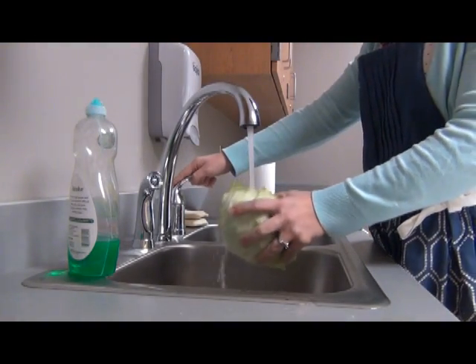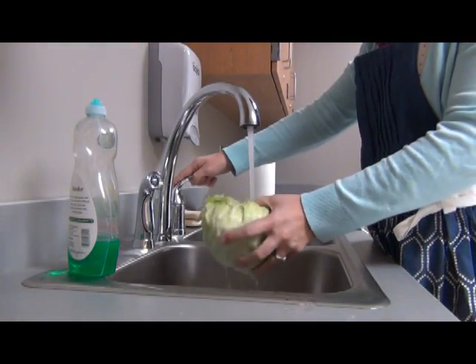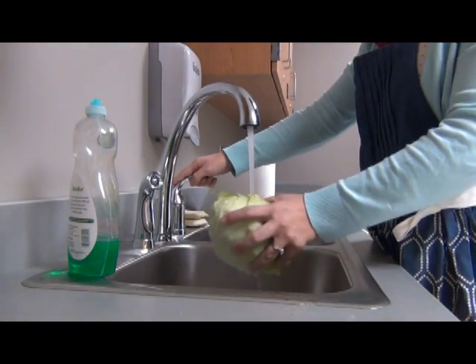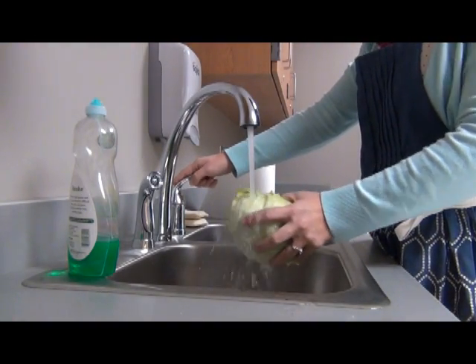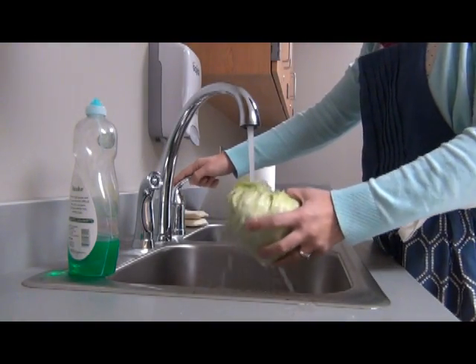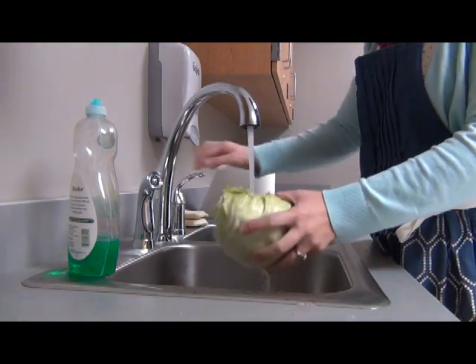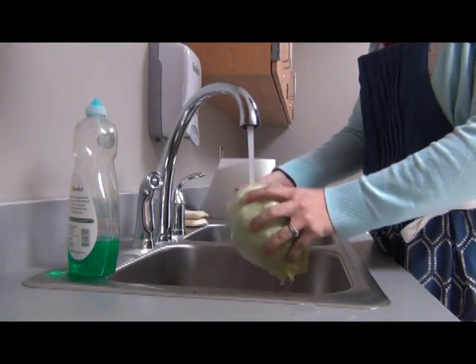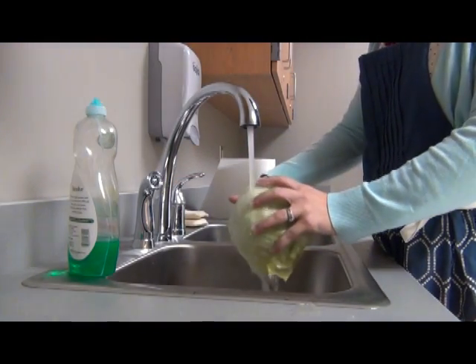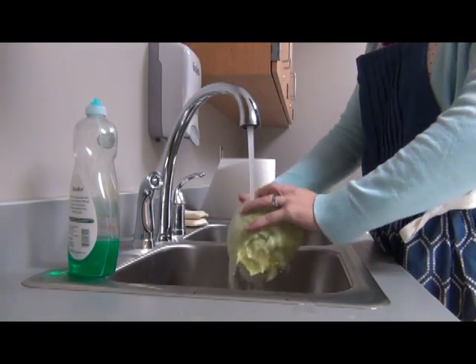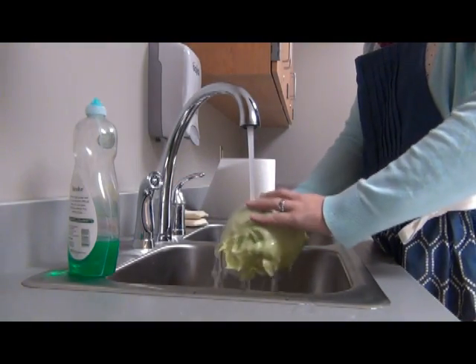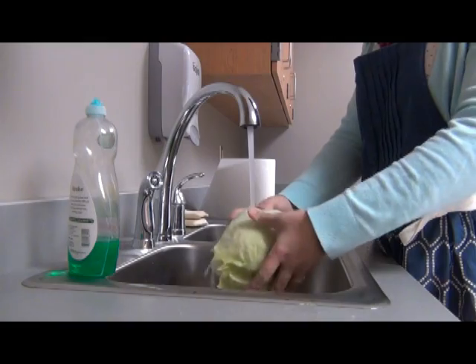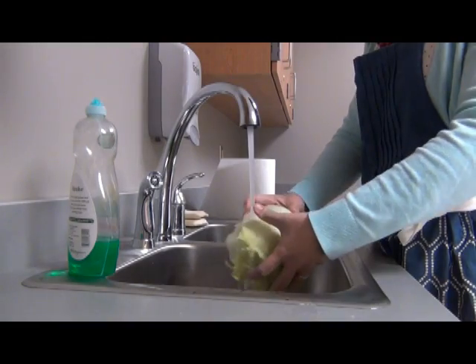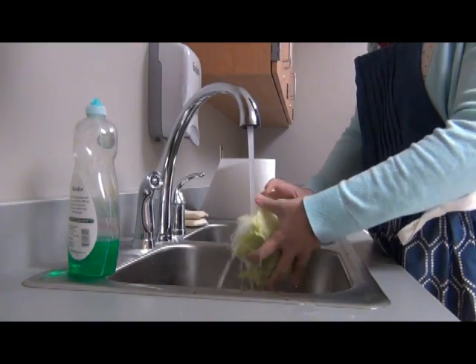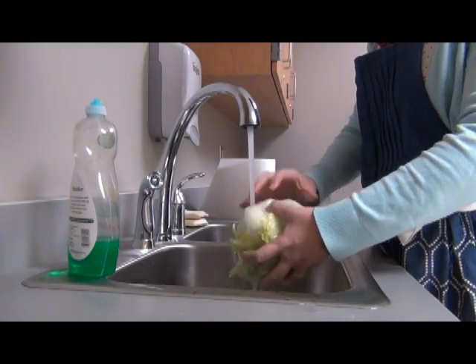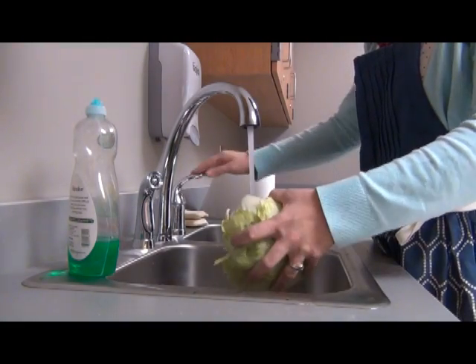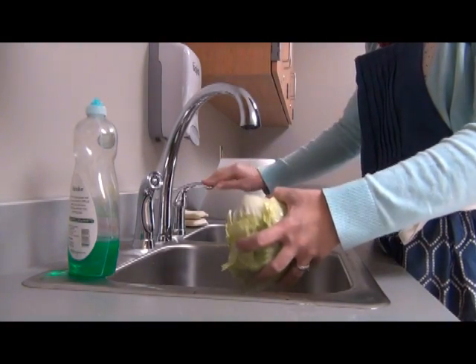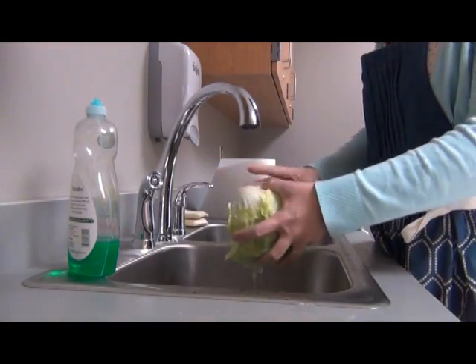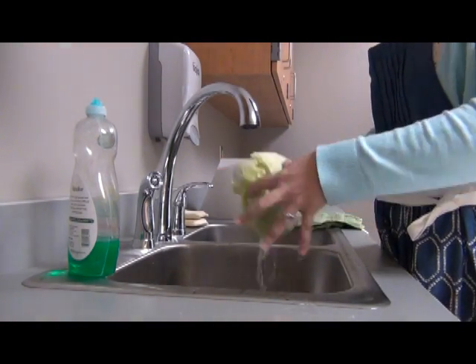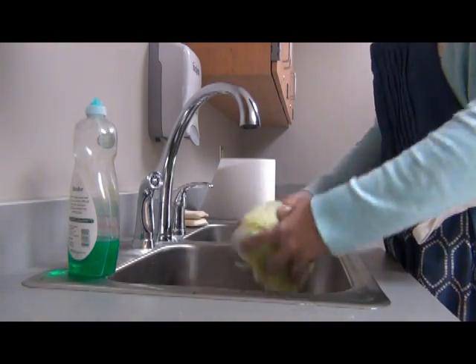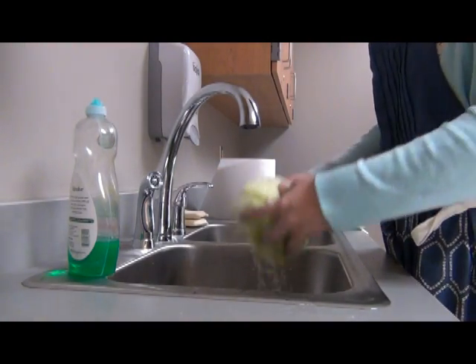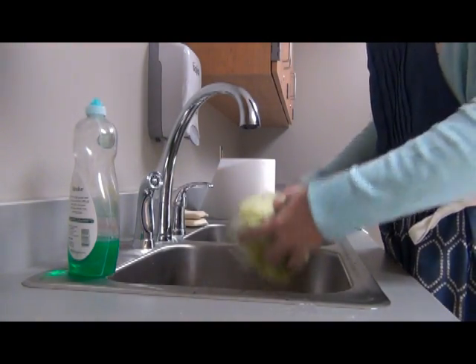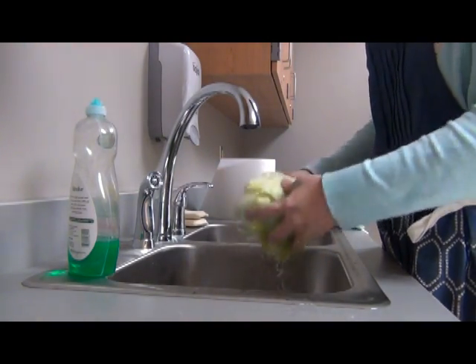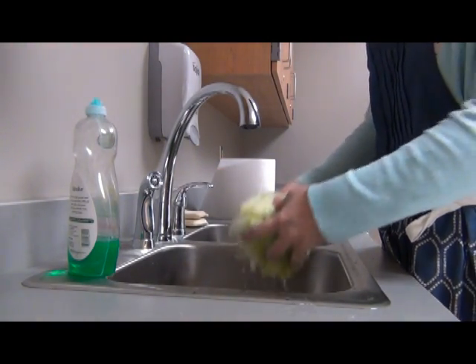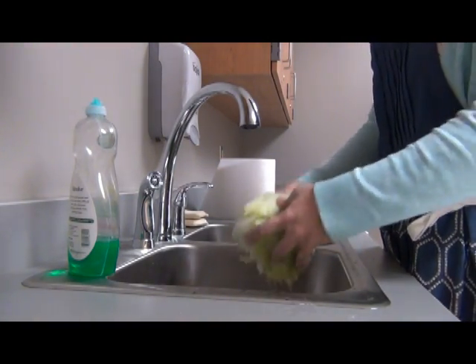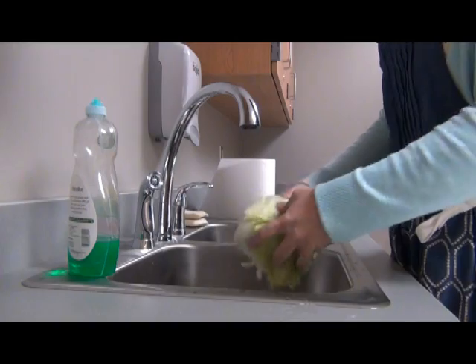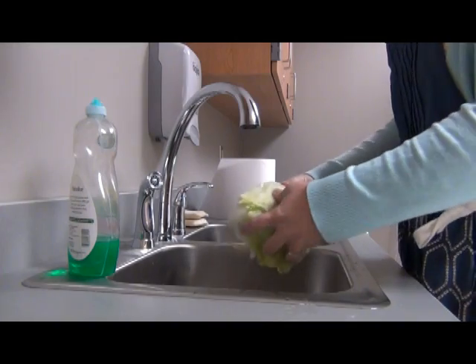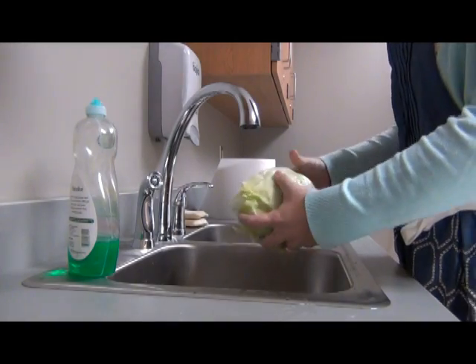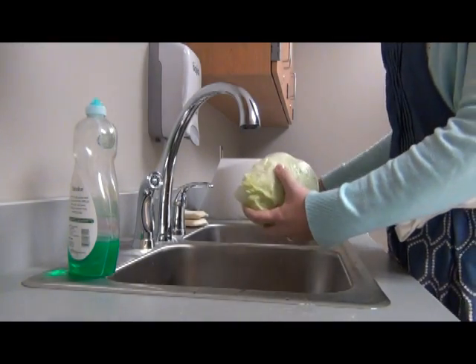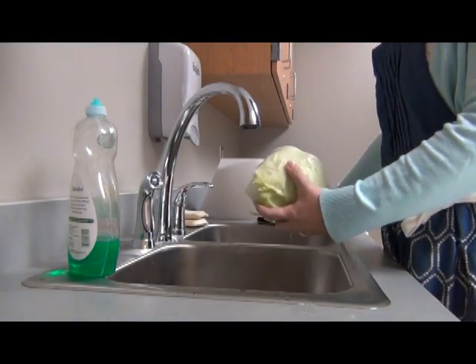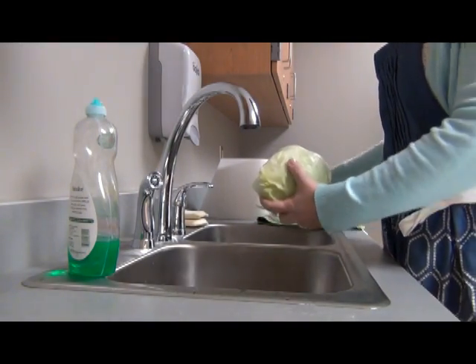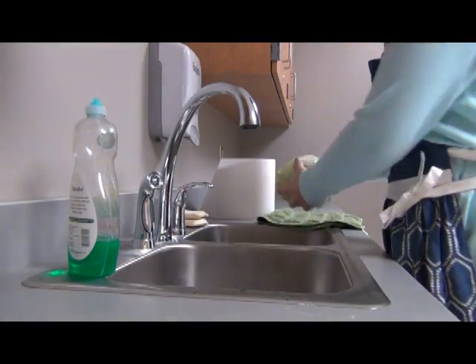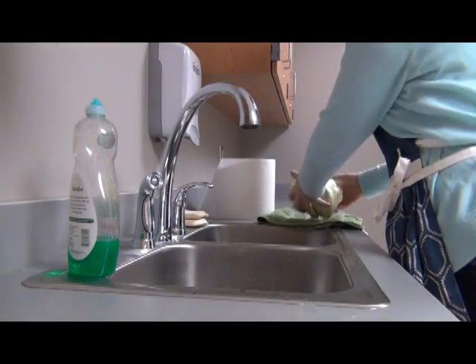Rinse off the lettuce with cold water. Shake off excess water and dry on a towel or paper towel.